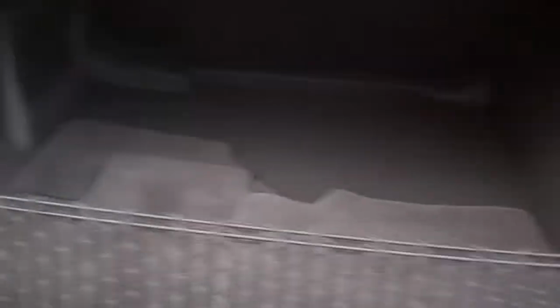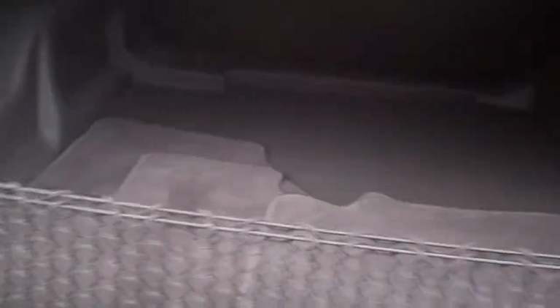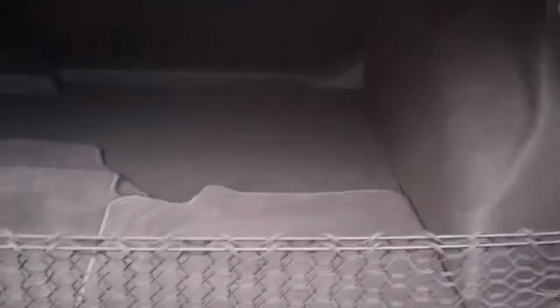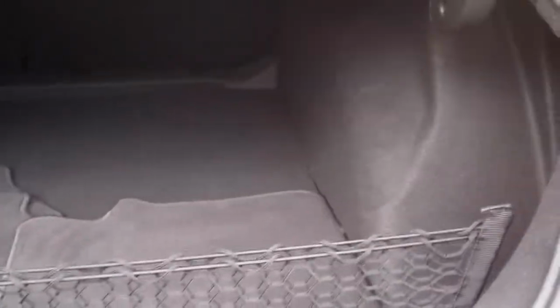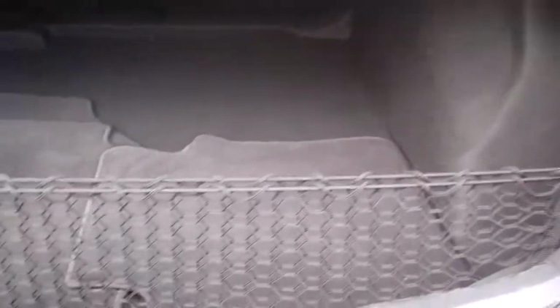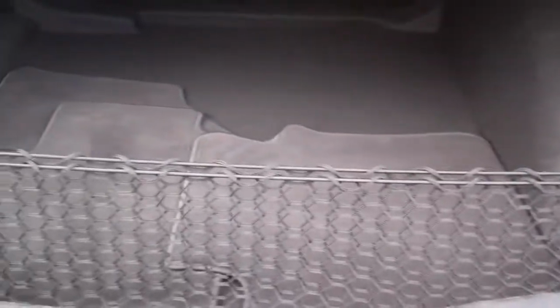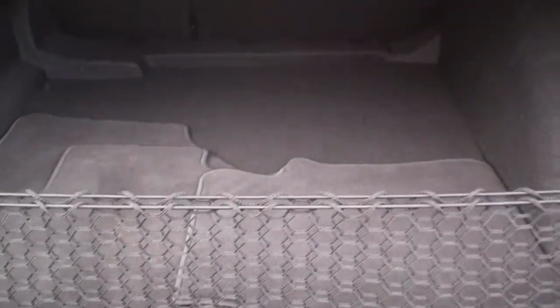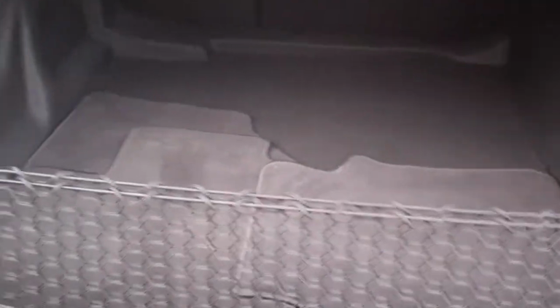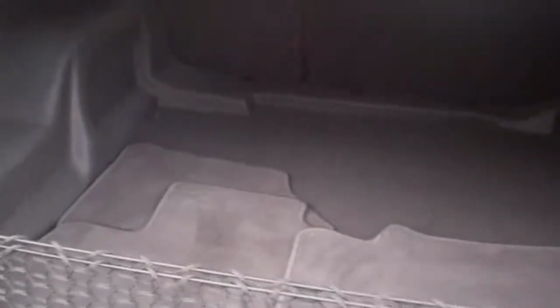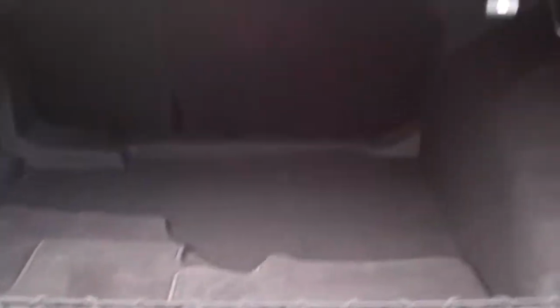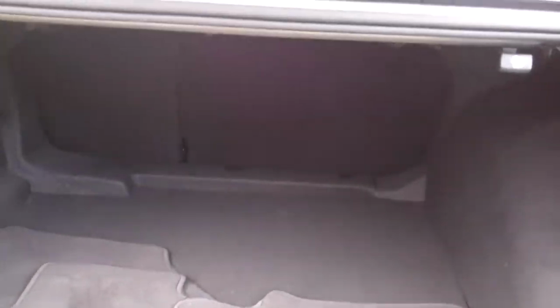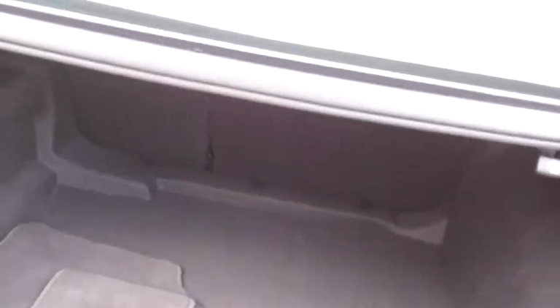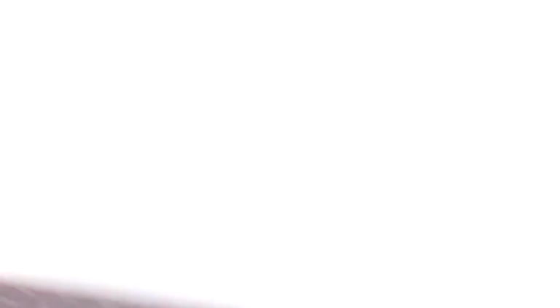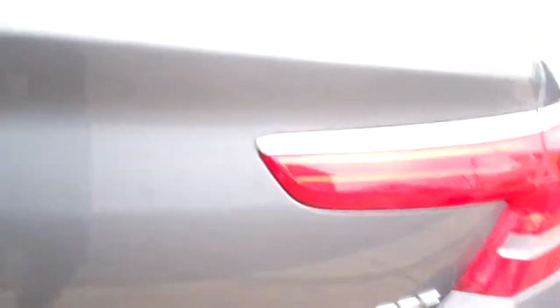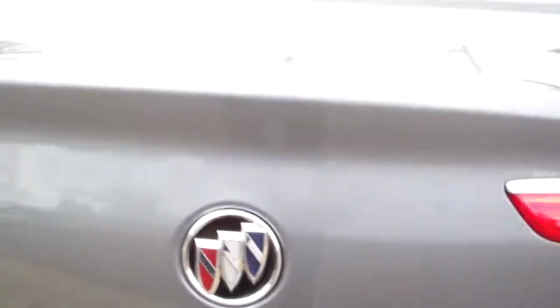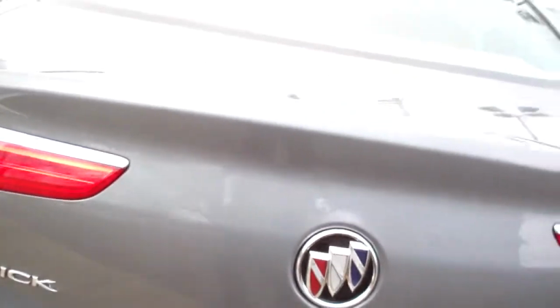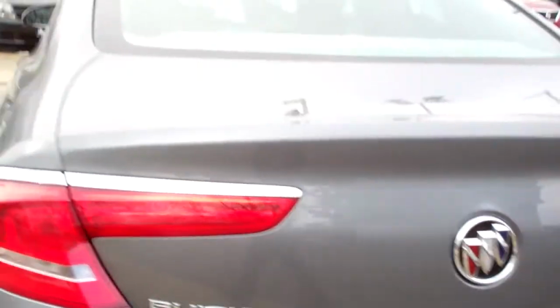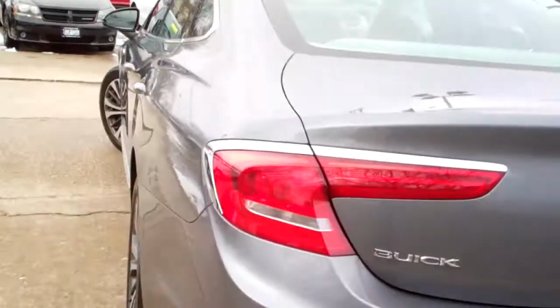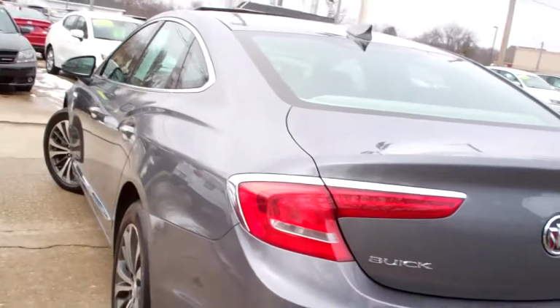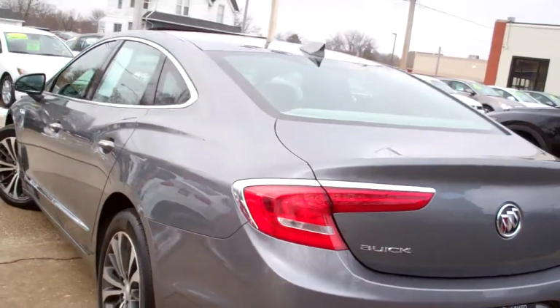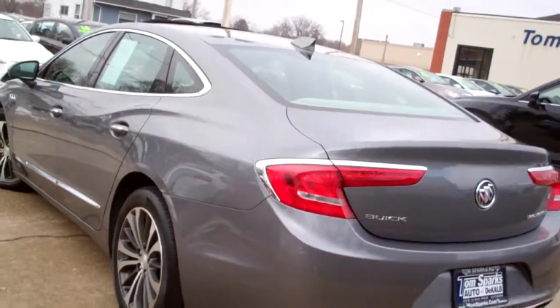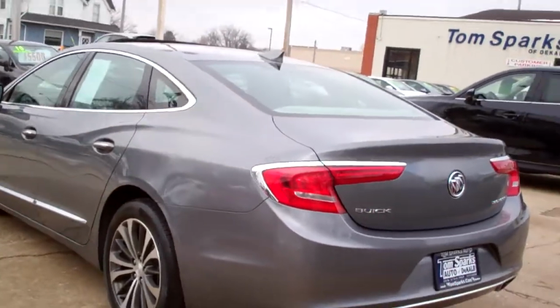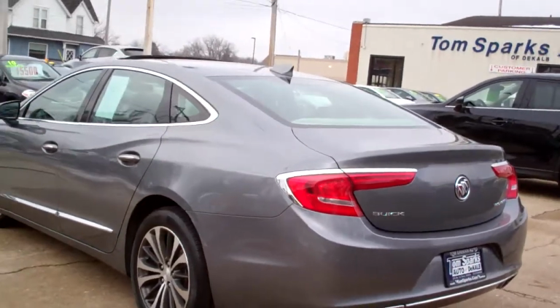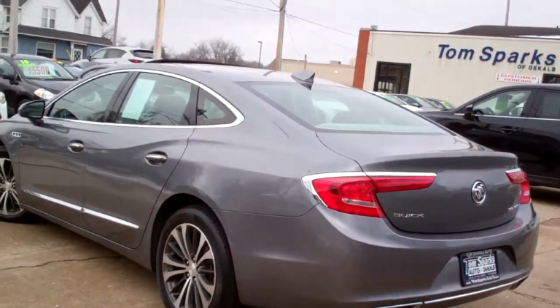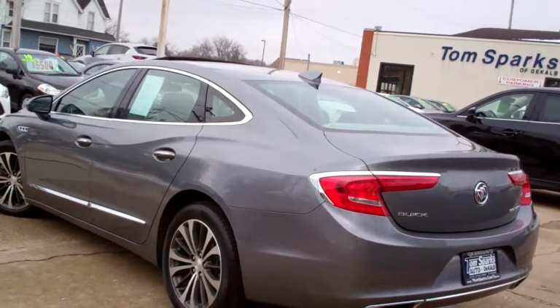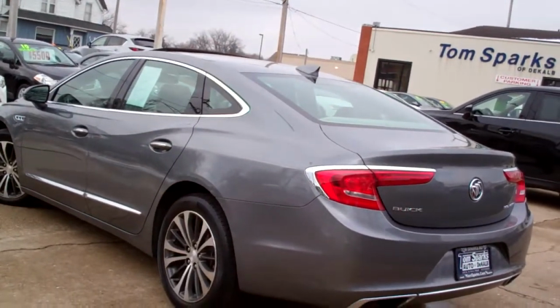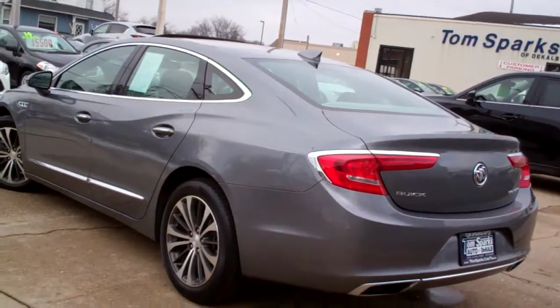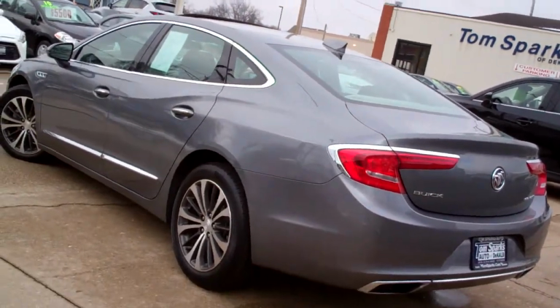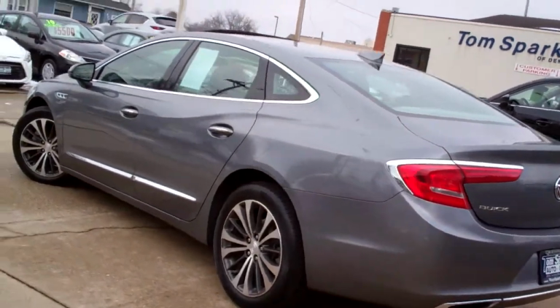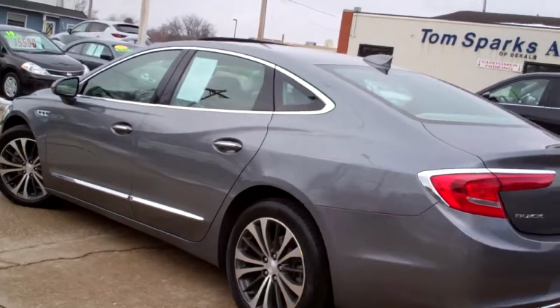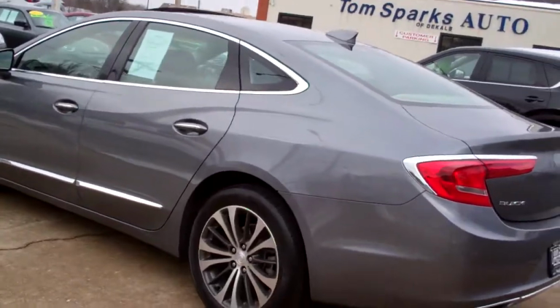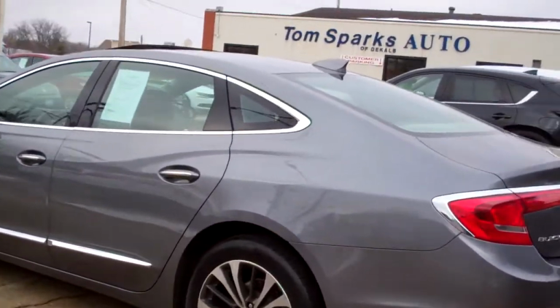Wow, look at that trunk — it's huge. You got cargo net, floor mat, and the seats will fold down if you want to make it even bigger. Front wheel drive, six cylinder, it's got a clean auto check, it's all set up and ready to go, mechanical maintenance is up to date.